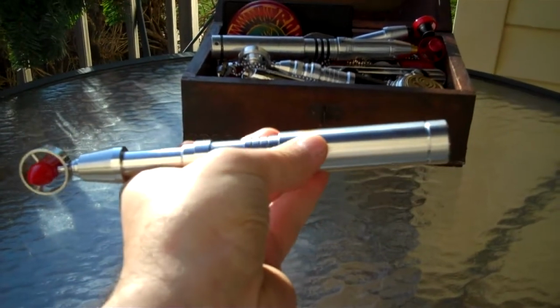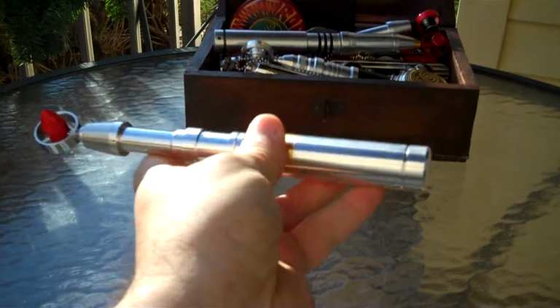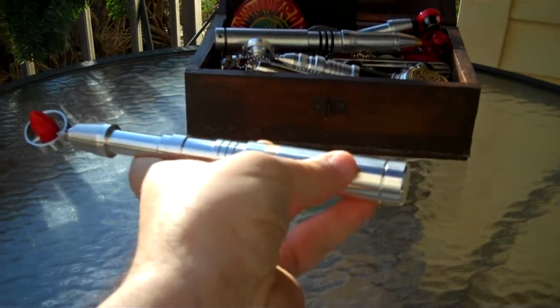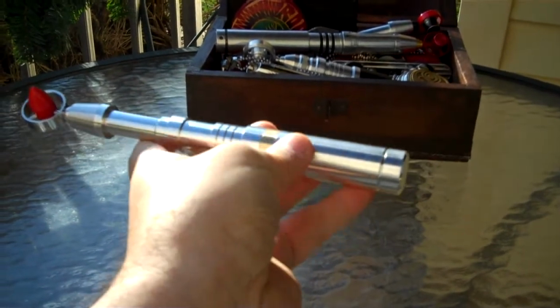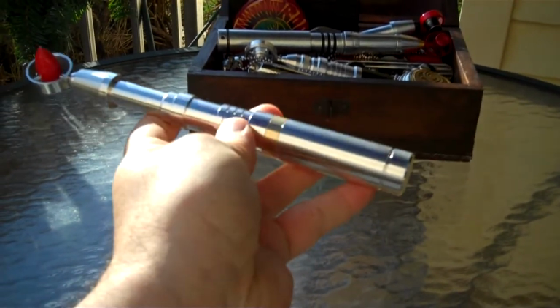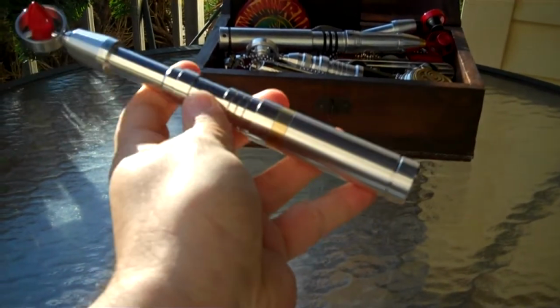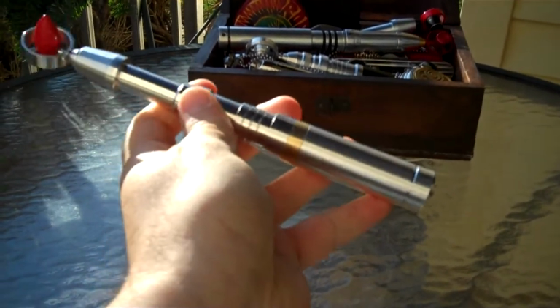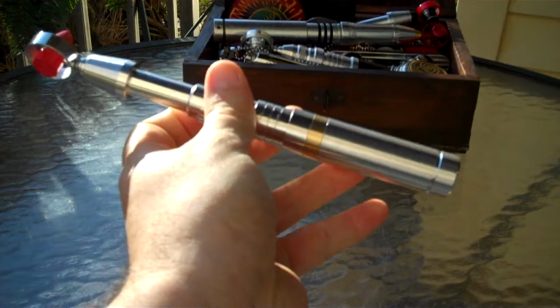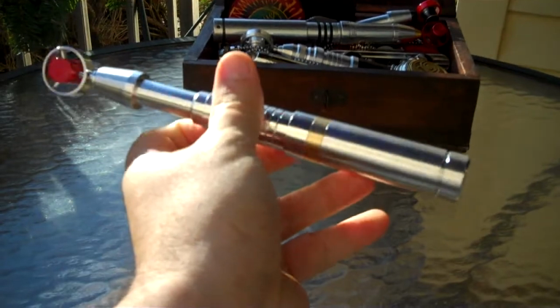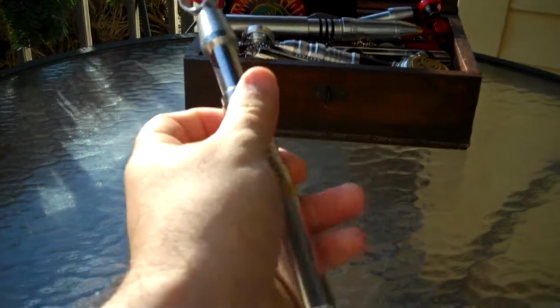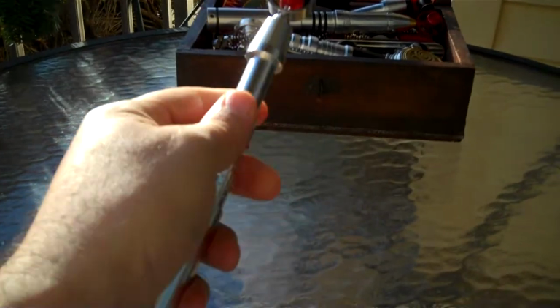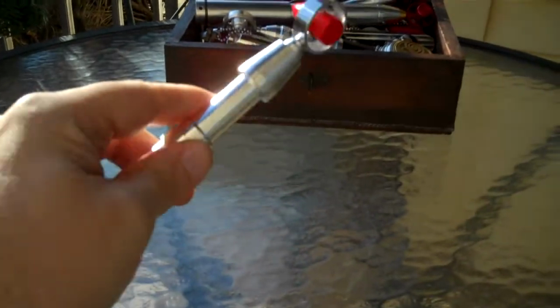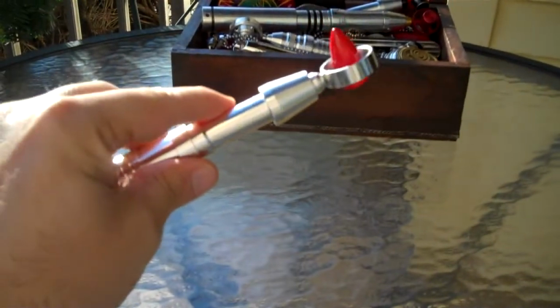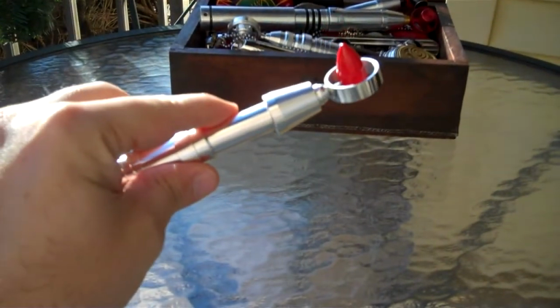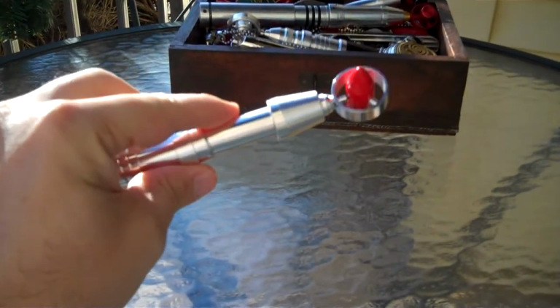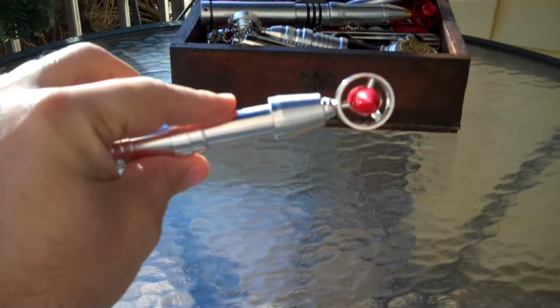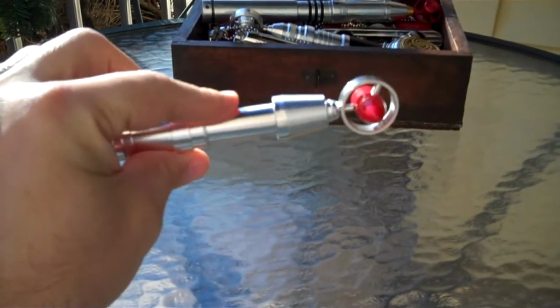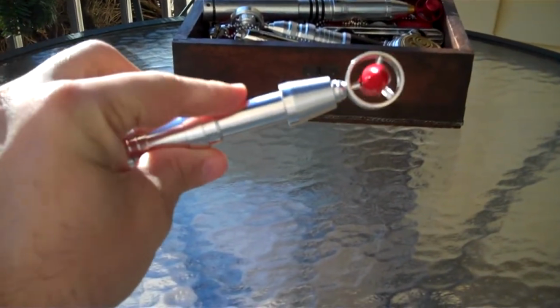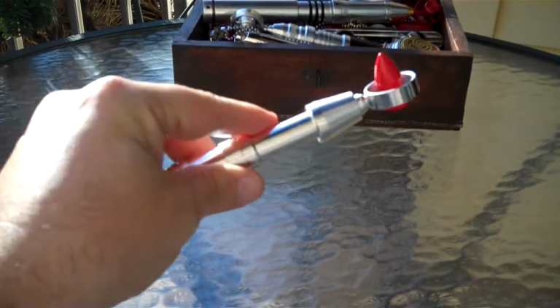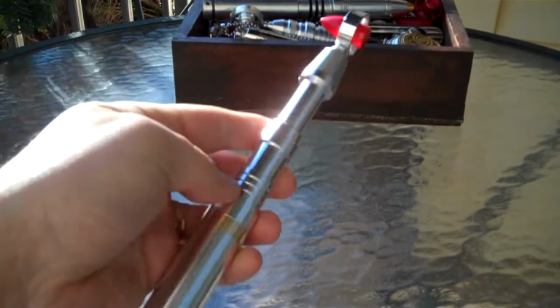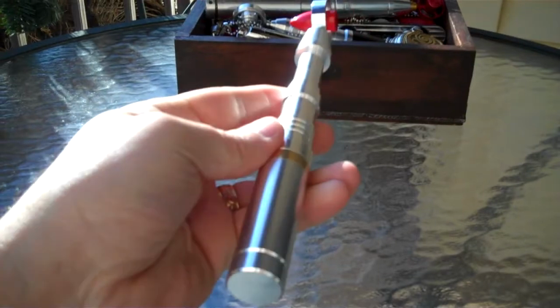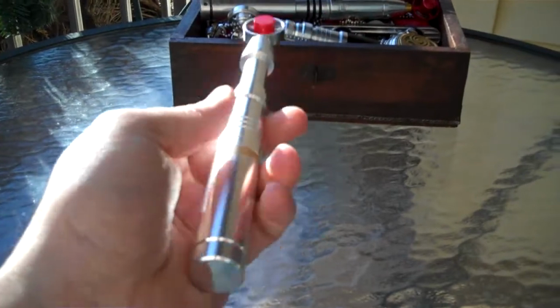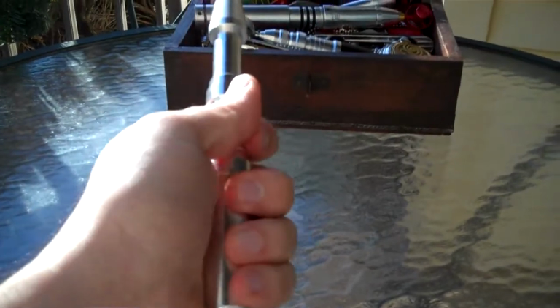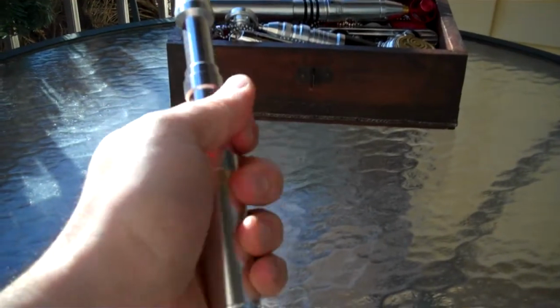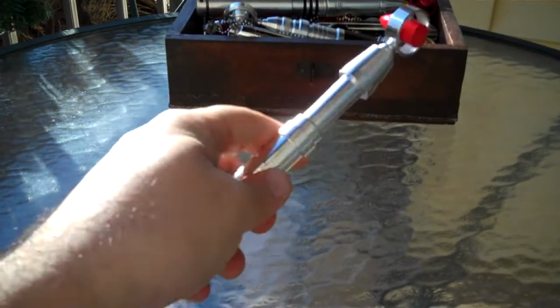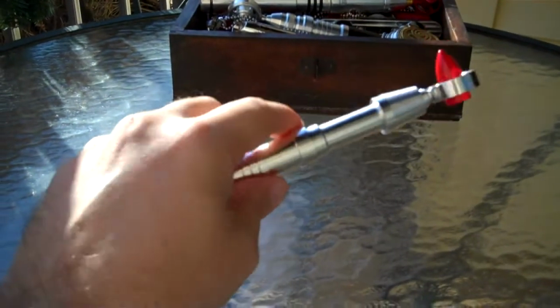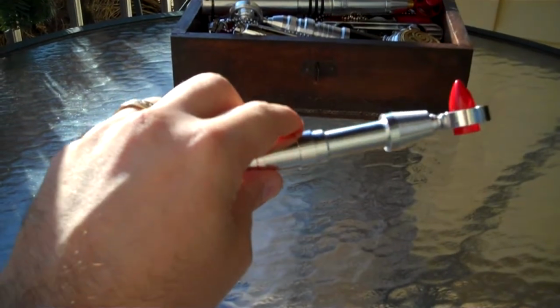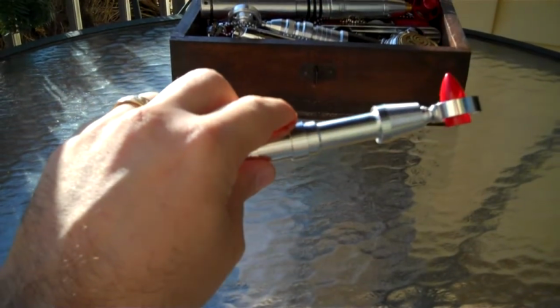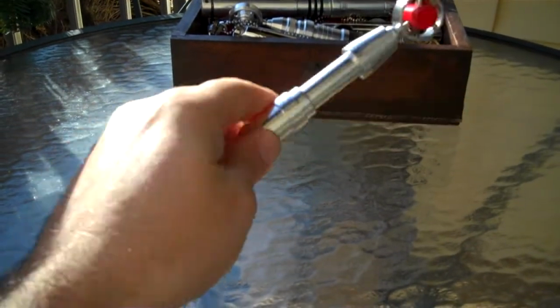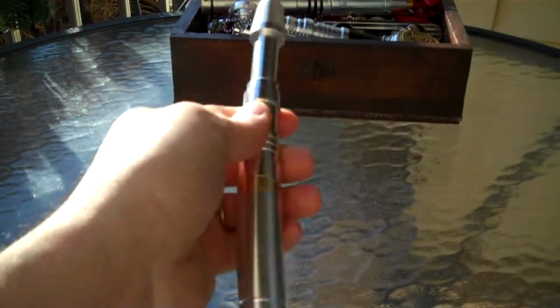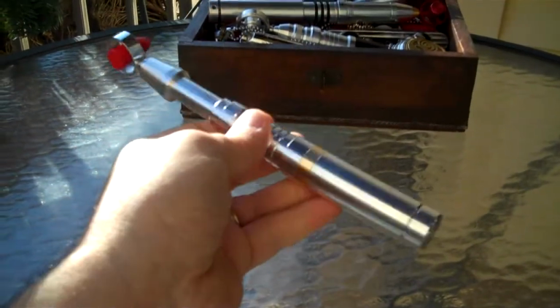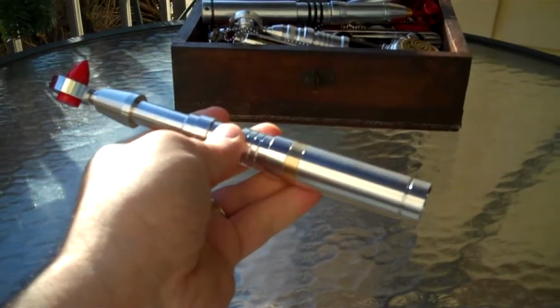Brass work, clean machined aluminum, nice mirror polish on the head, very good finish. Very, very solid, very comfortable prop — good replica.